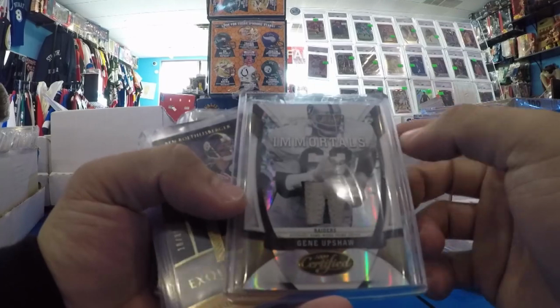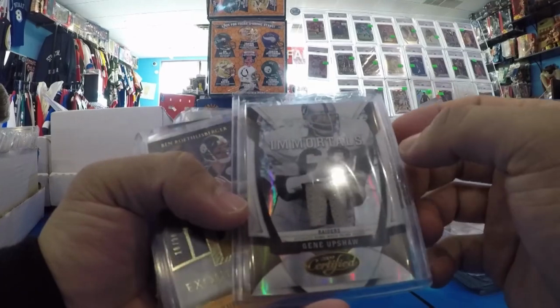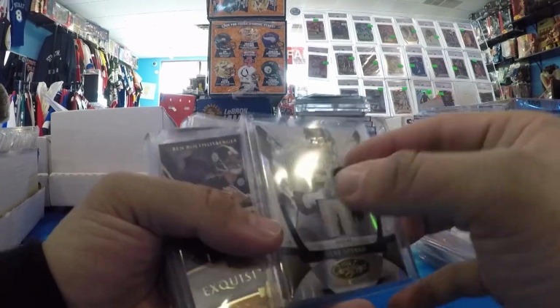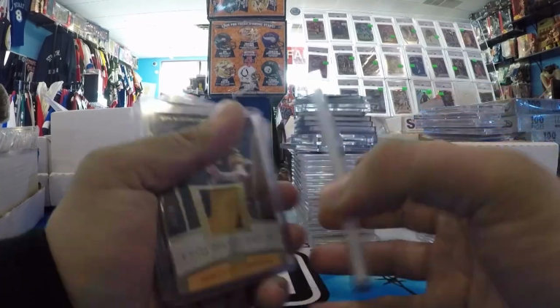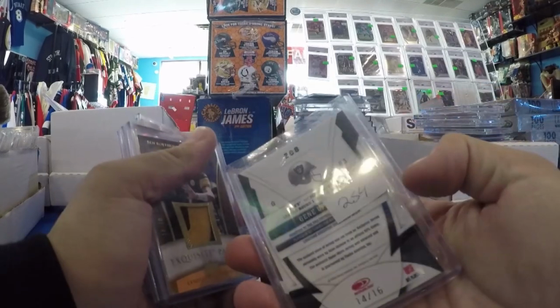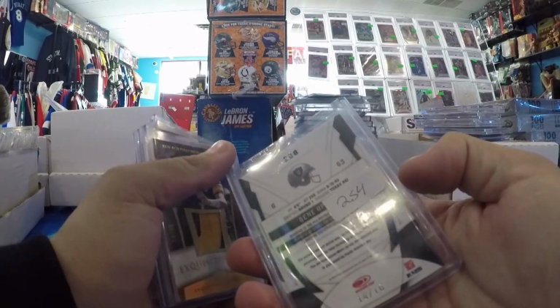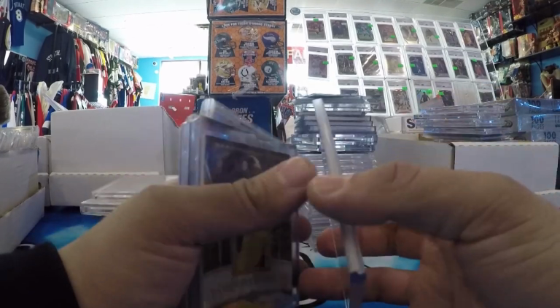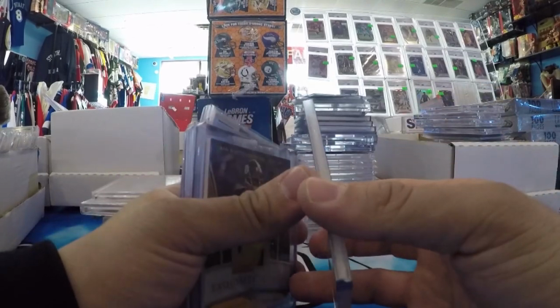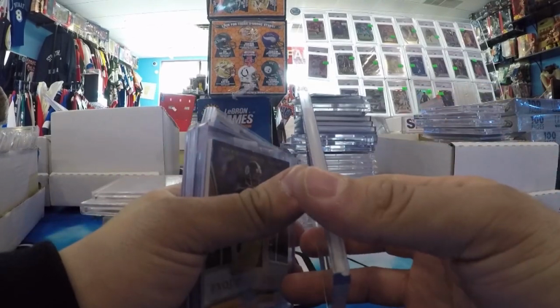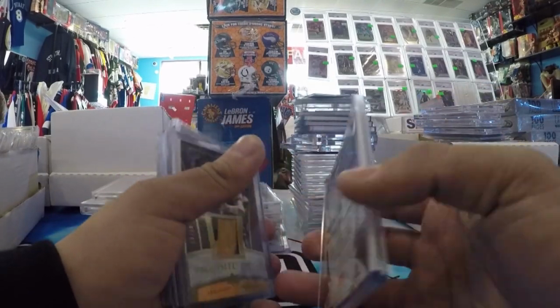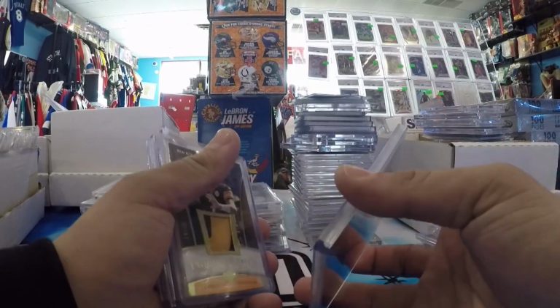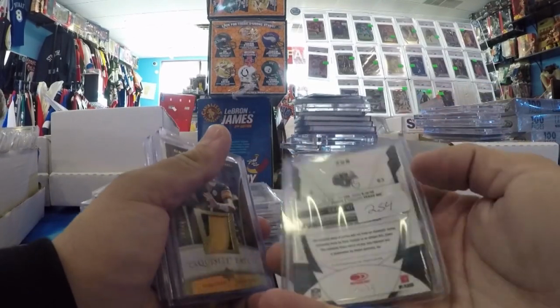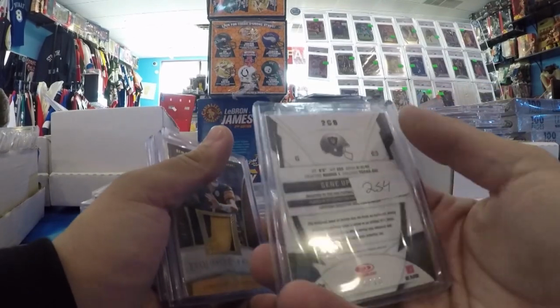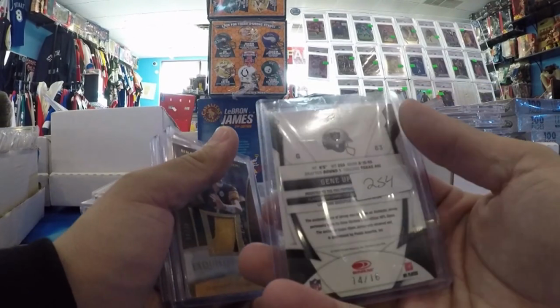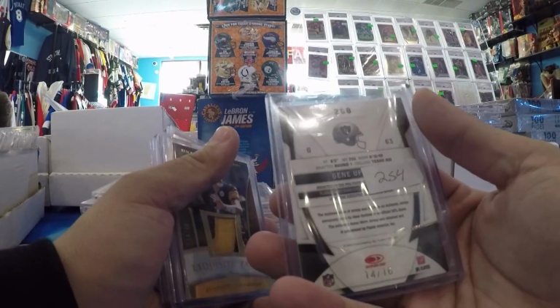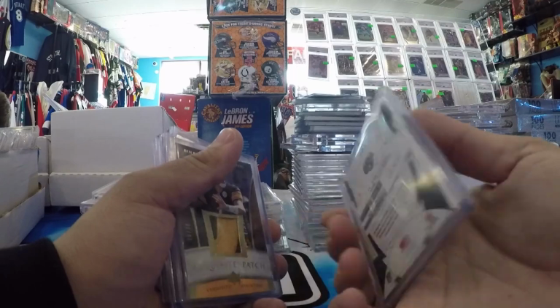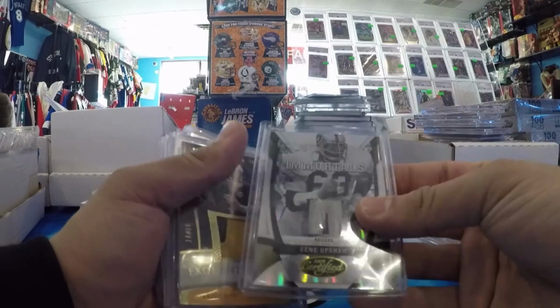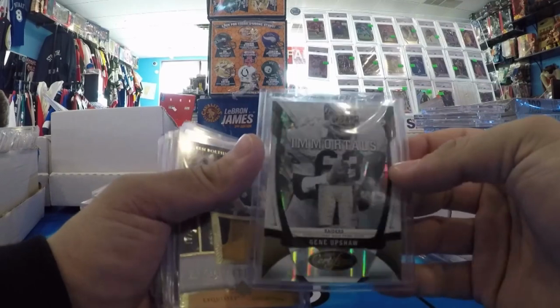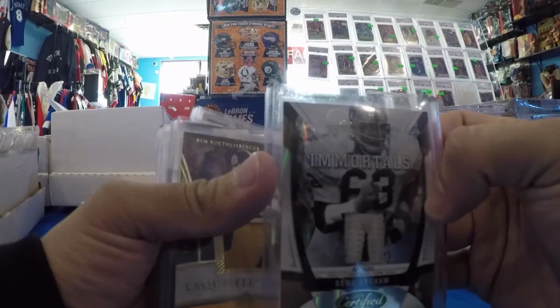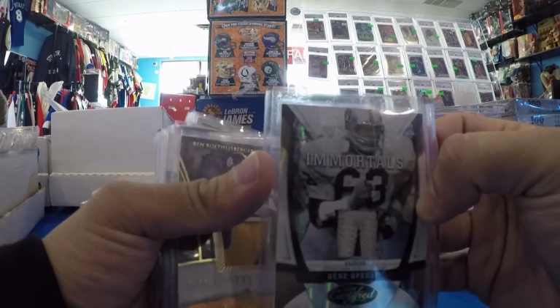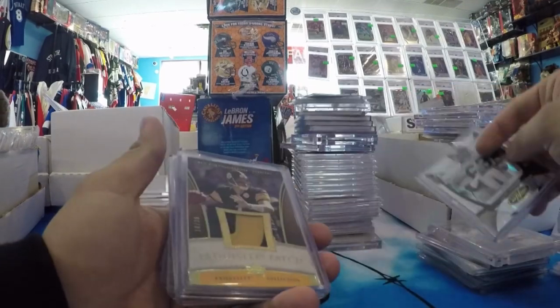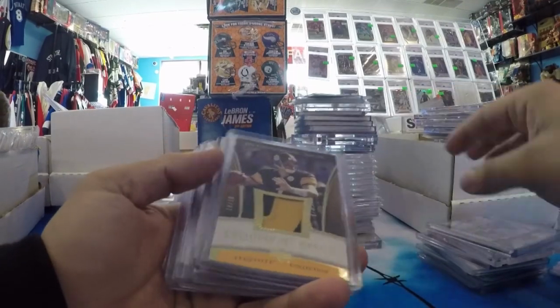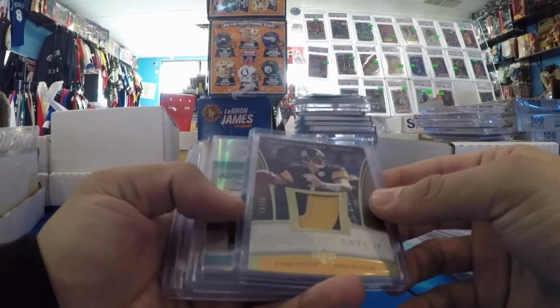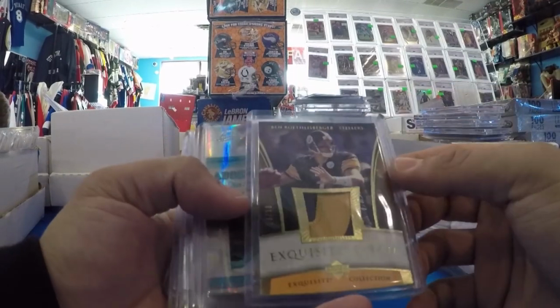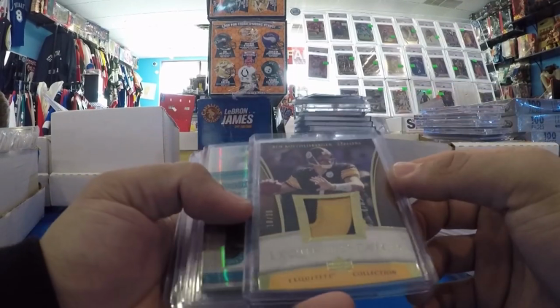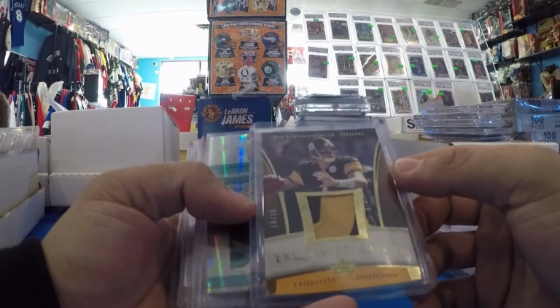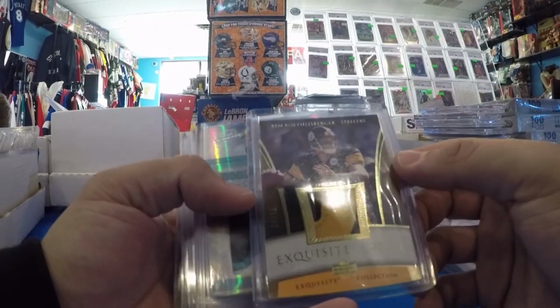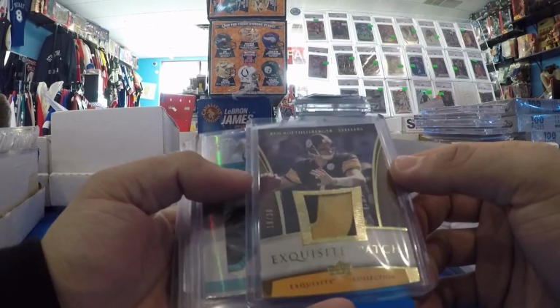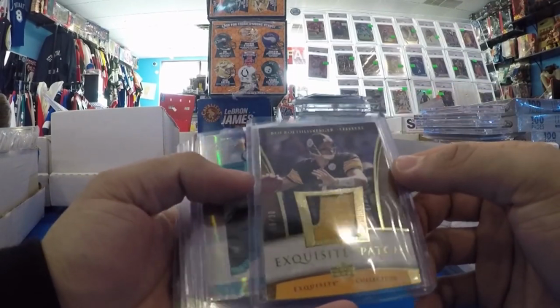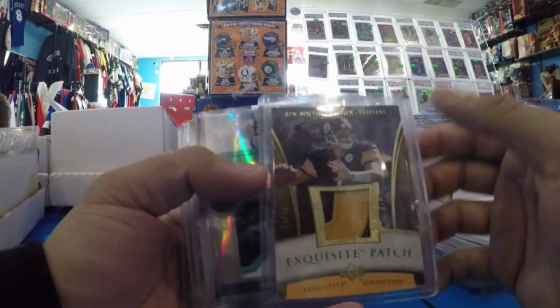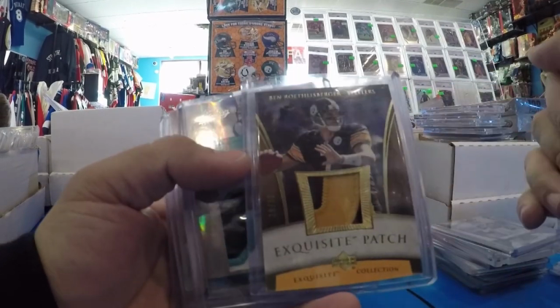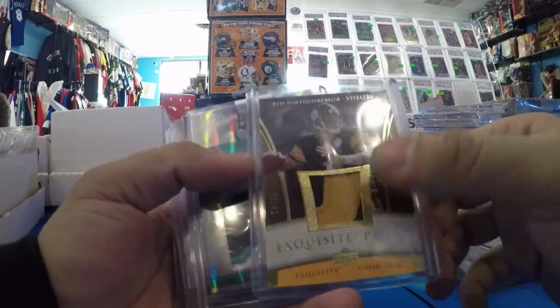Gene Upshaw — the Players Union guy — out of 16. Weird numbering, but another Game Use. Big Ben, Exquisite Game Use, out of 30.